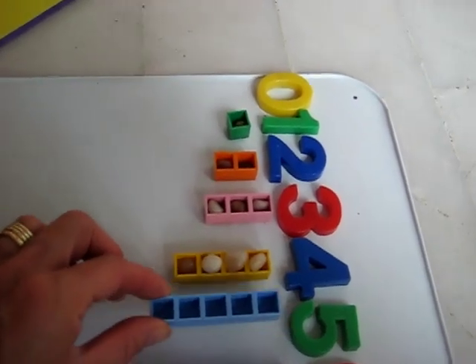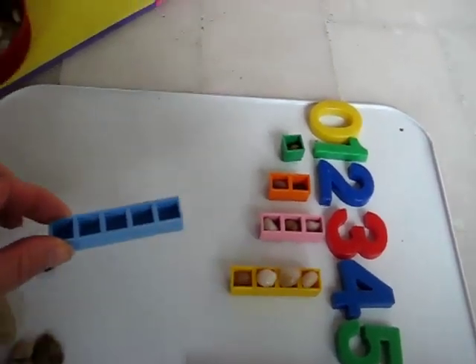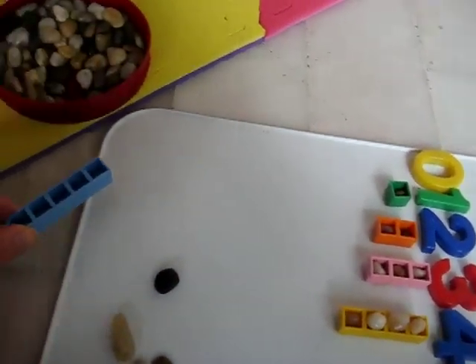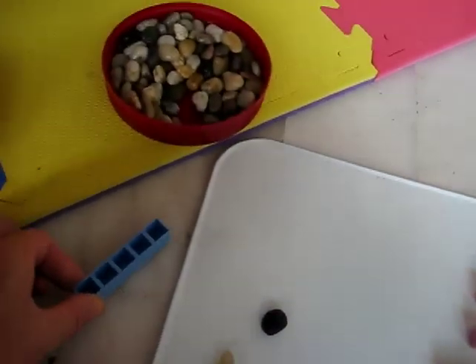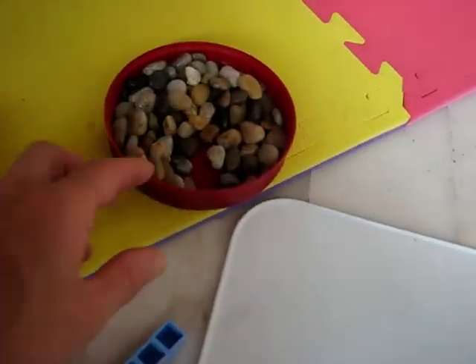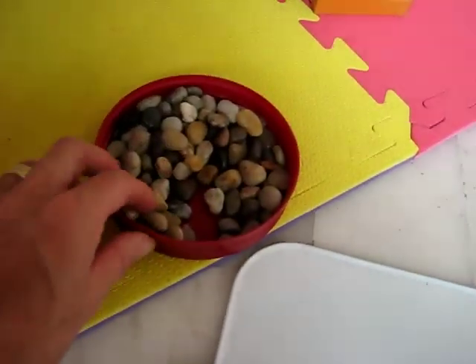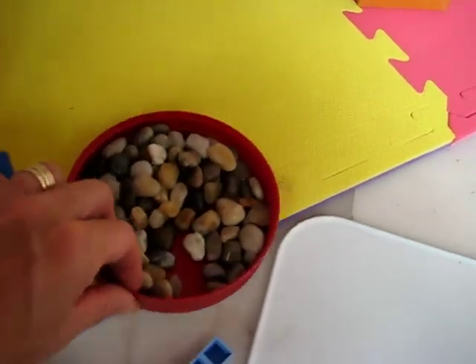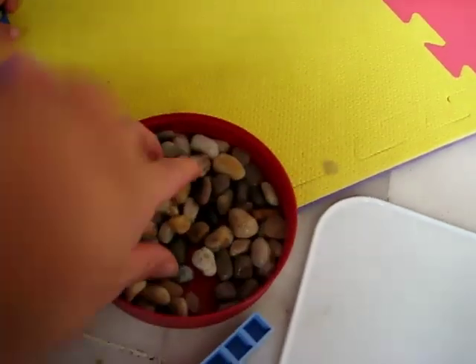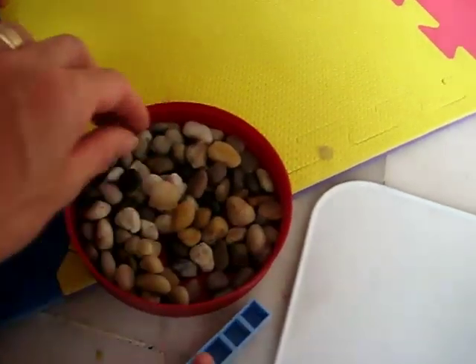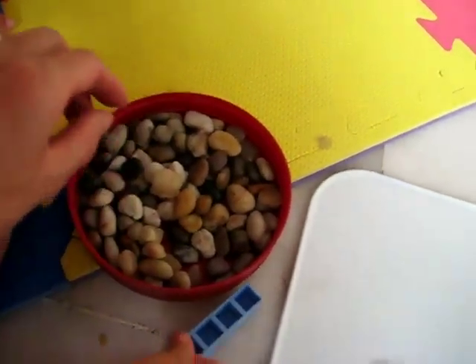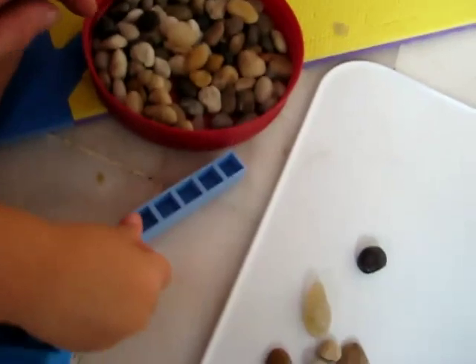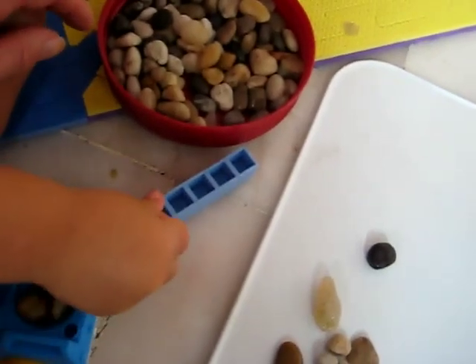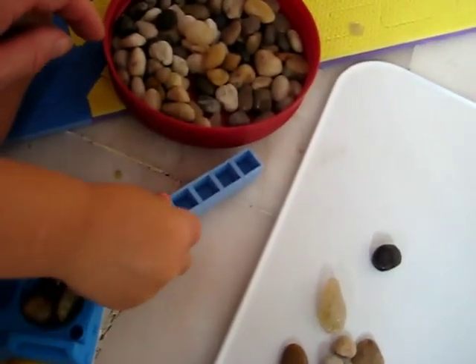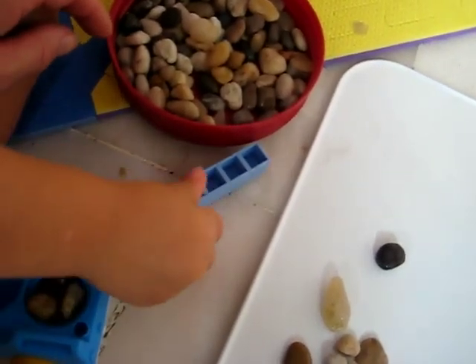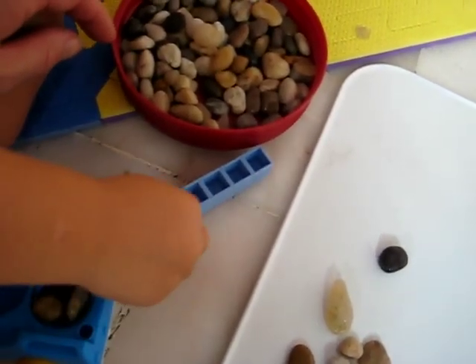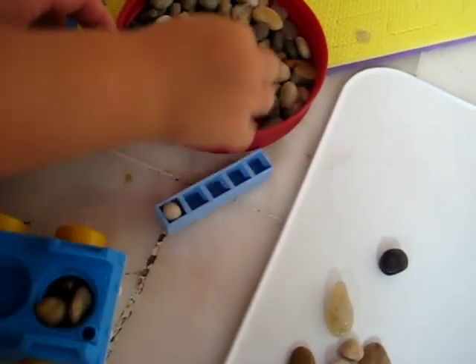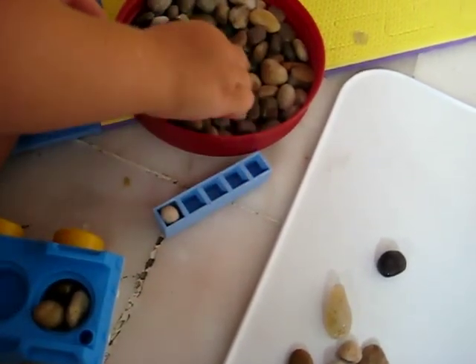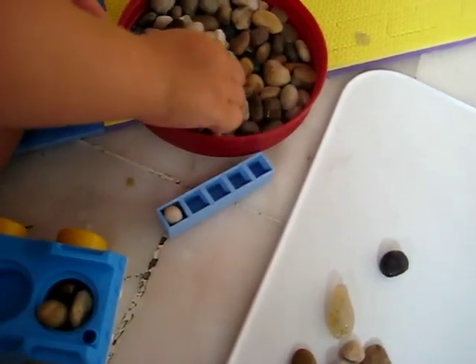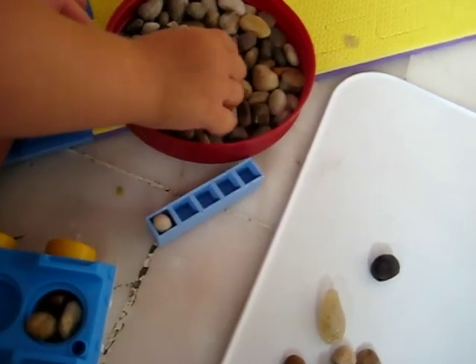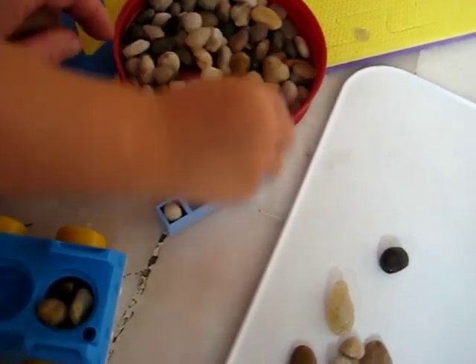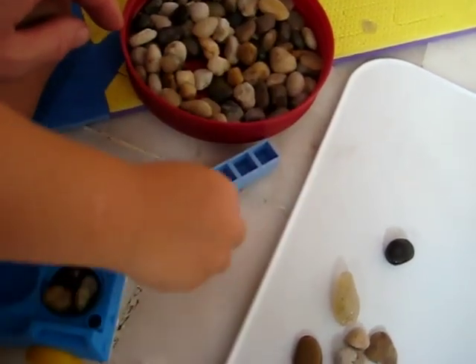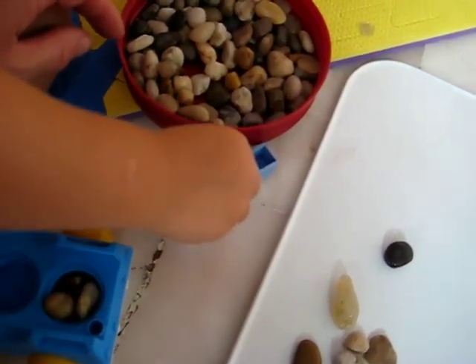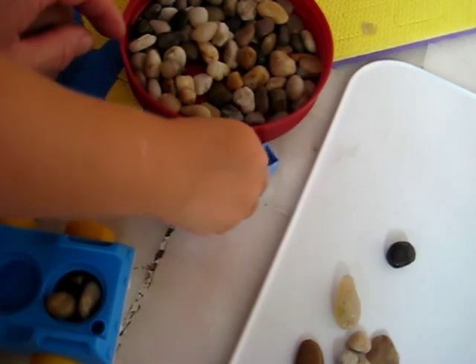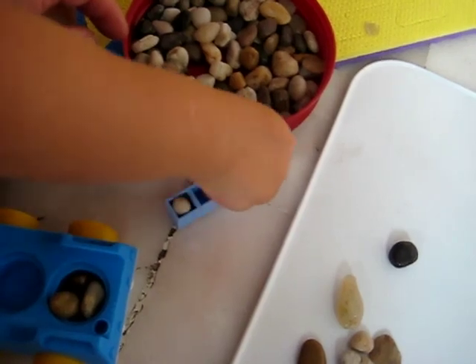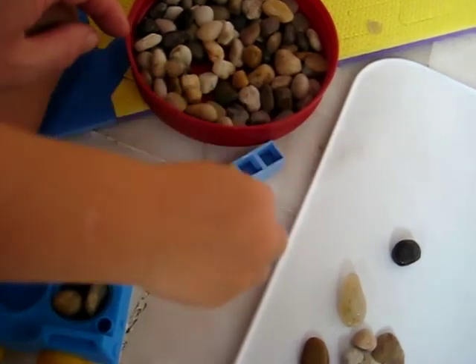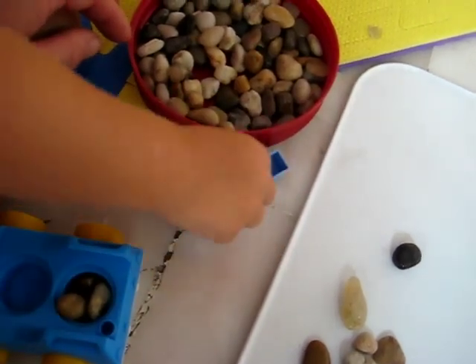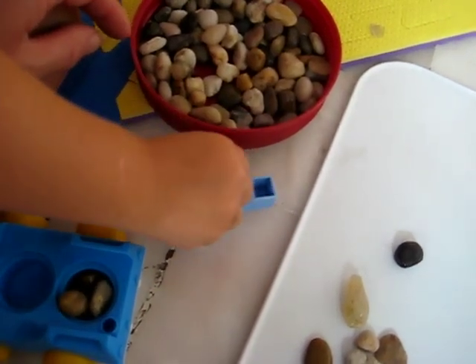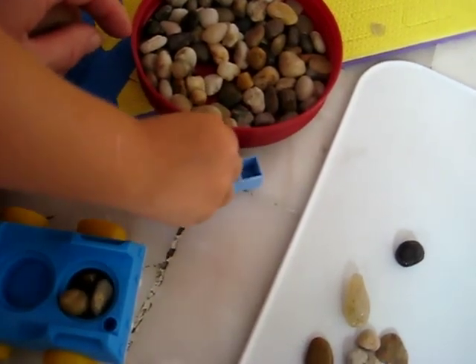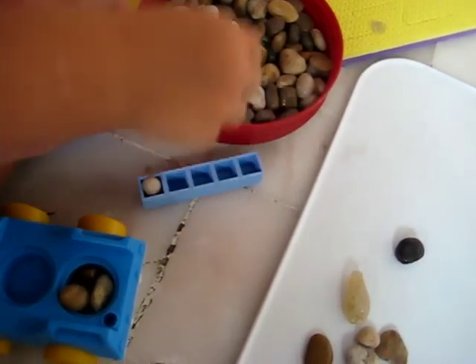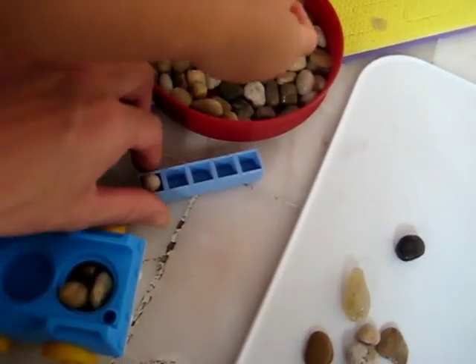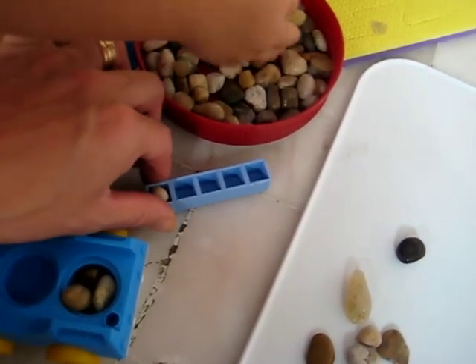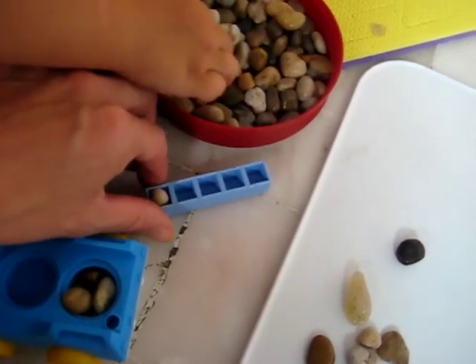Let's put five little rocks. Look, we have to find the small ones to fit in. Count with mommy. Two — oh, it's too big. Okay, find a little one.